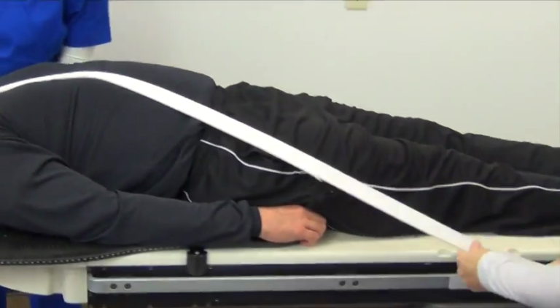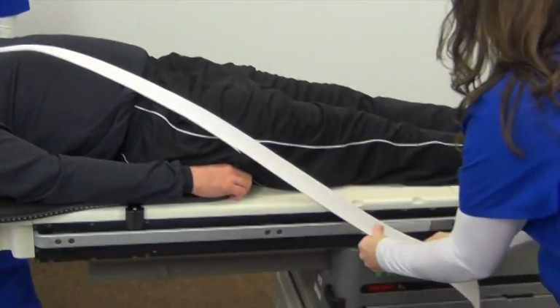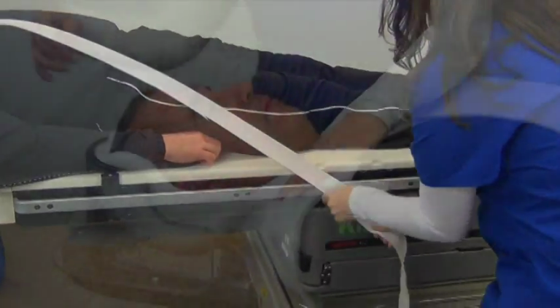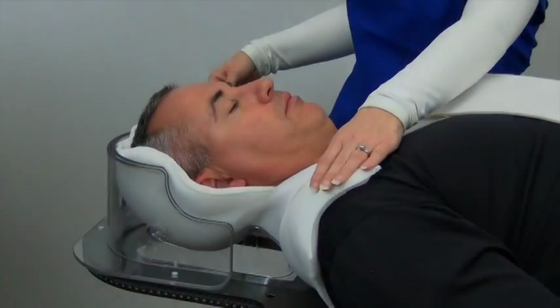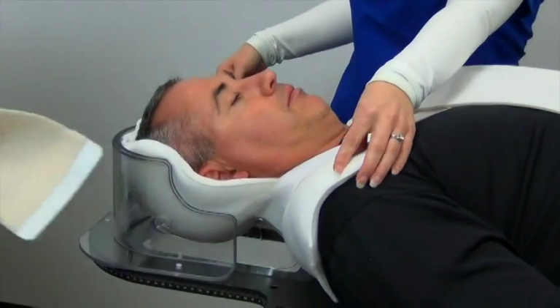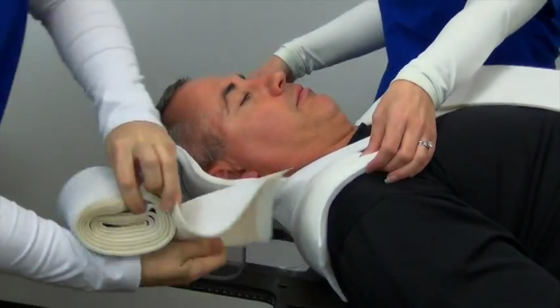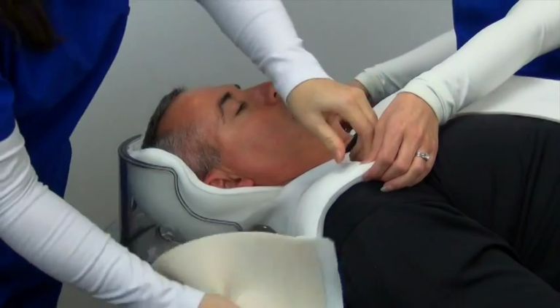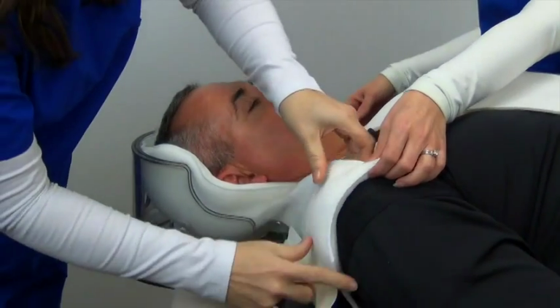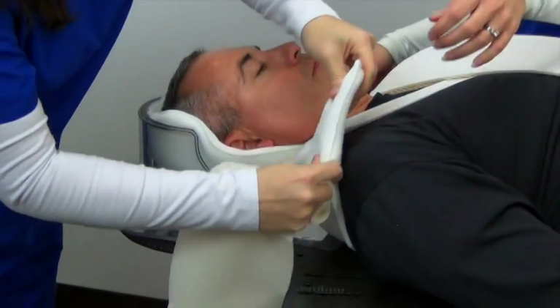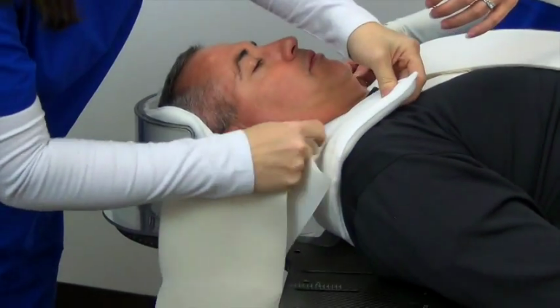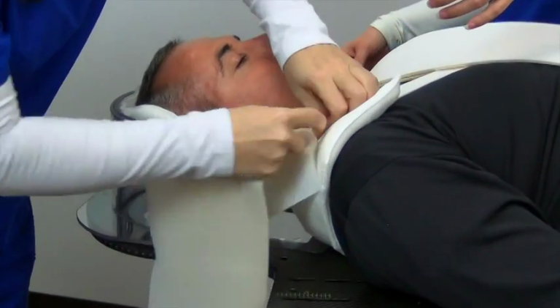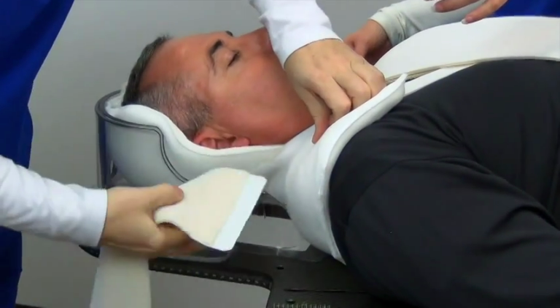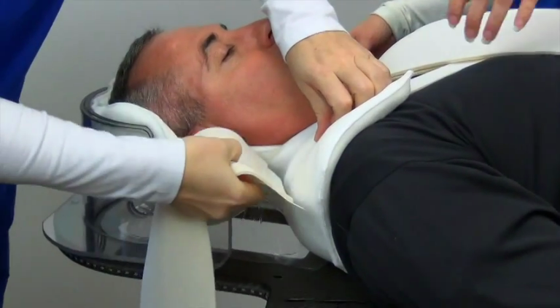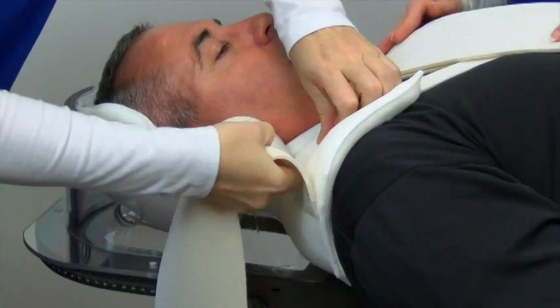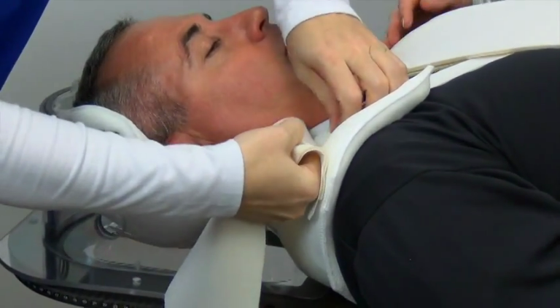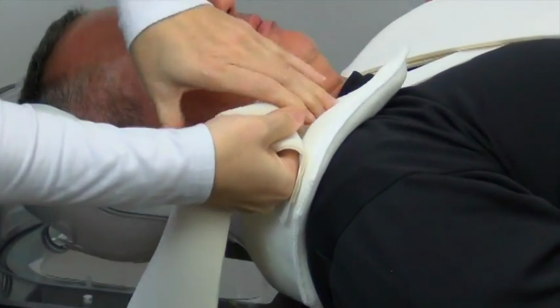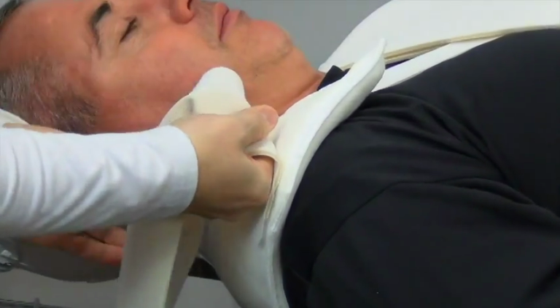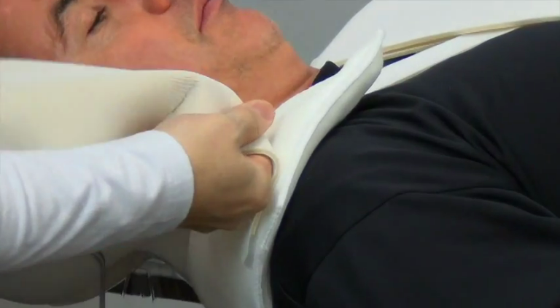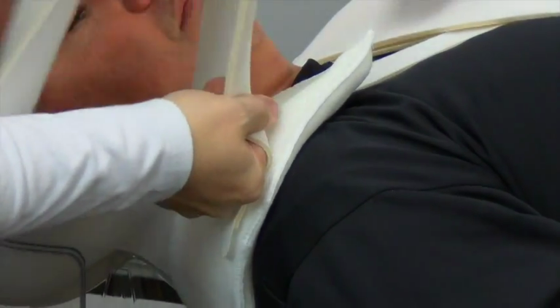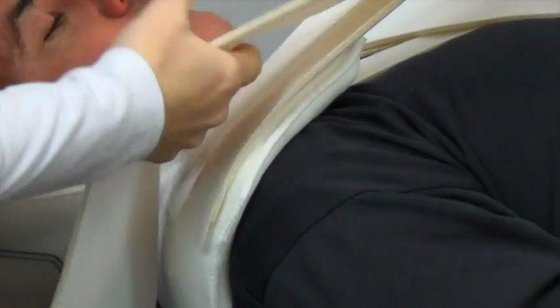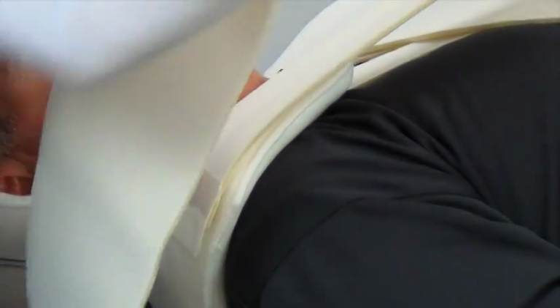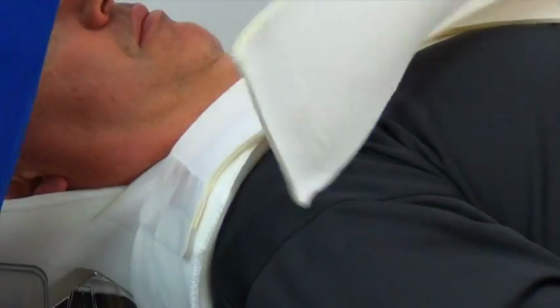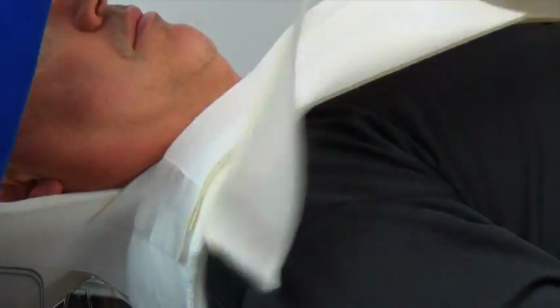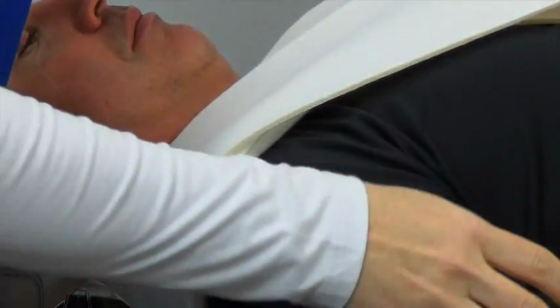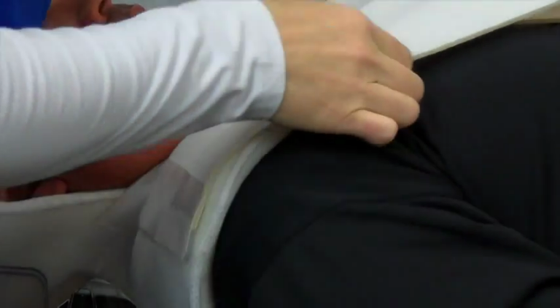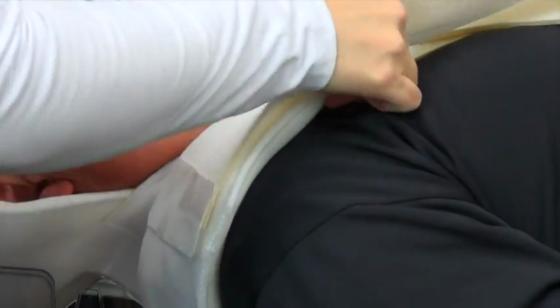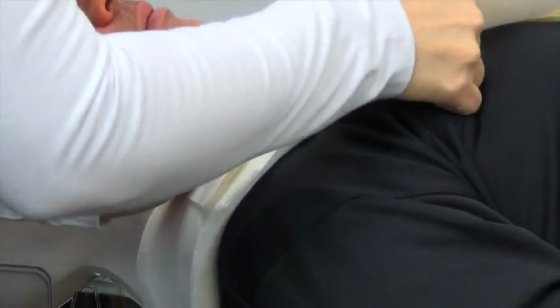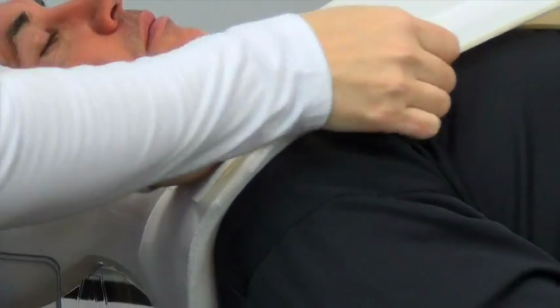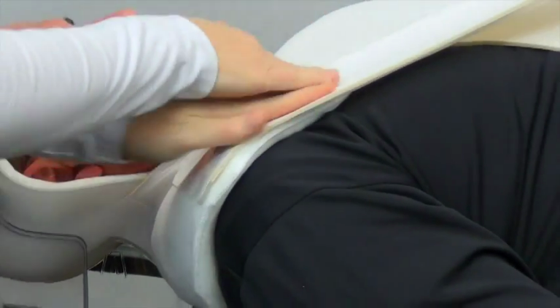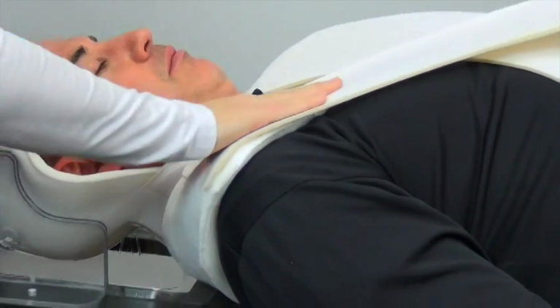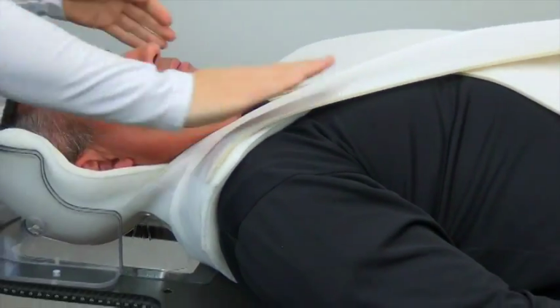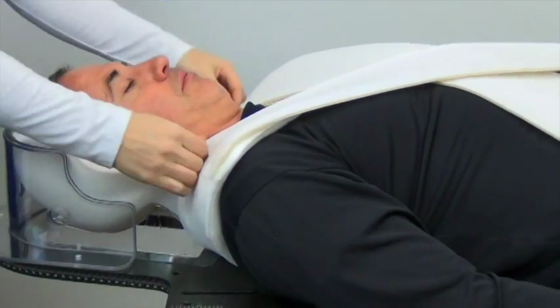Repeat the process on the other side. Begin to mold the cushion around the patient's shoulders. Place the larger 6 inch strap on the cushion over their shoulder, pull tight over their torso, and attach to the Velcro on the side of the couch, doing the same for the other strap.